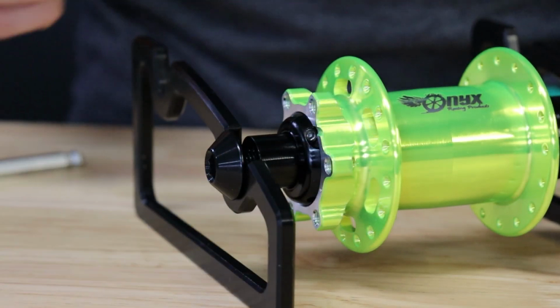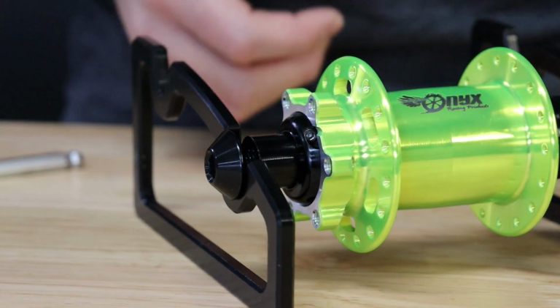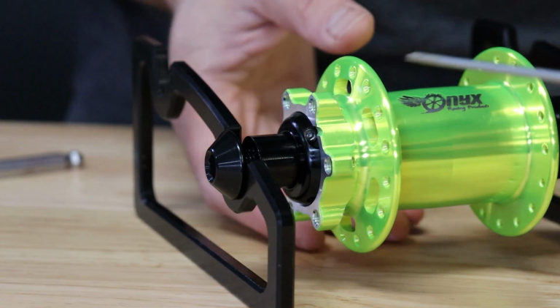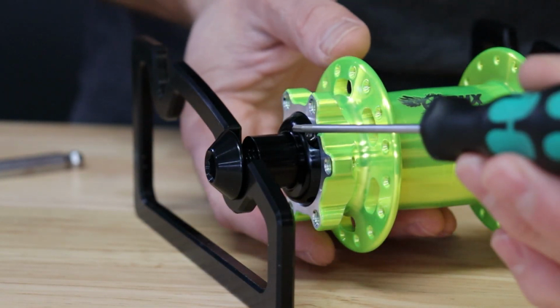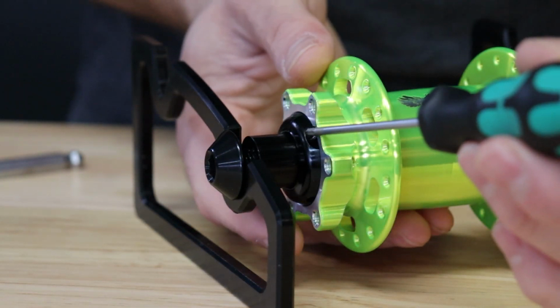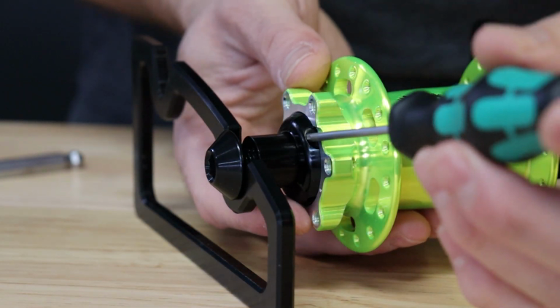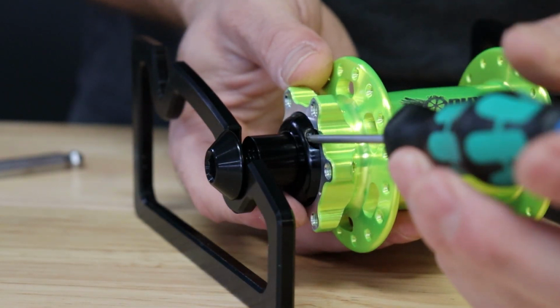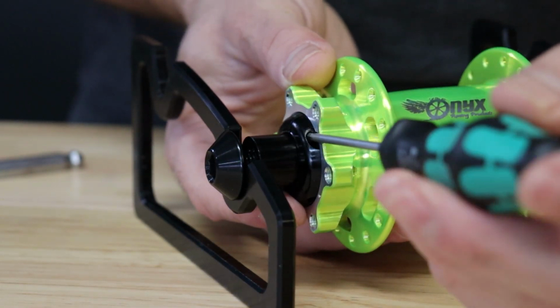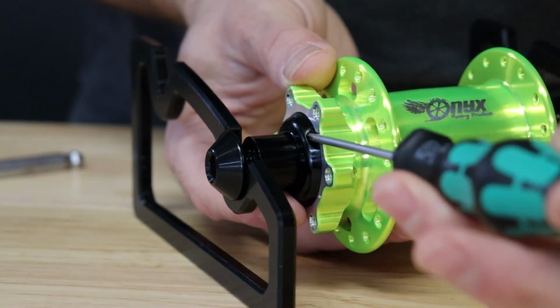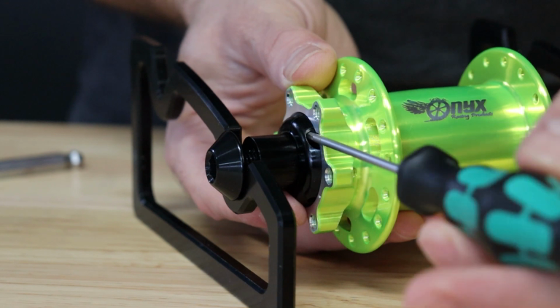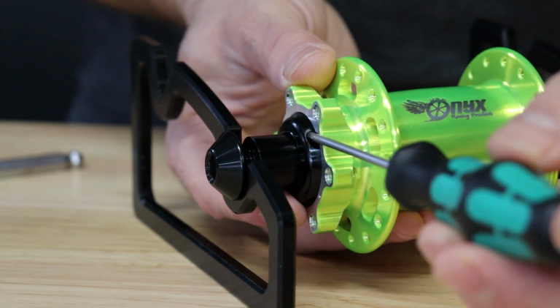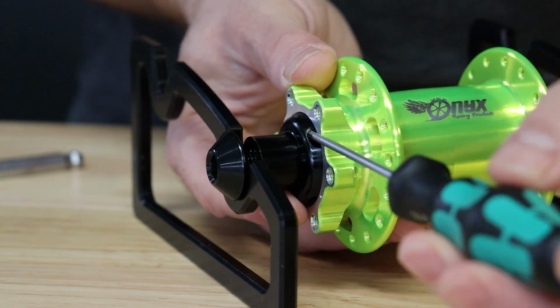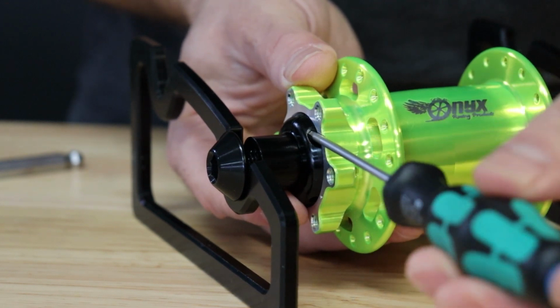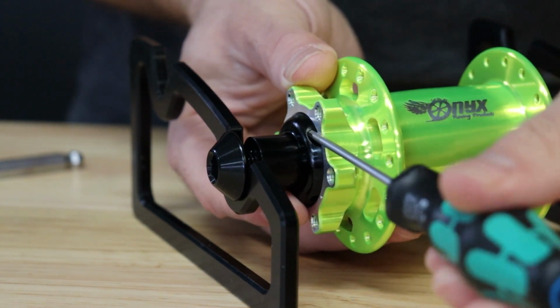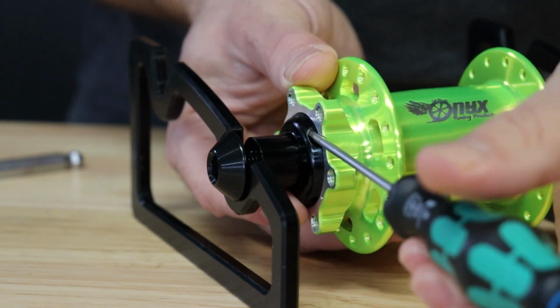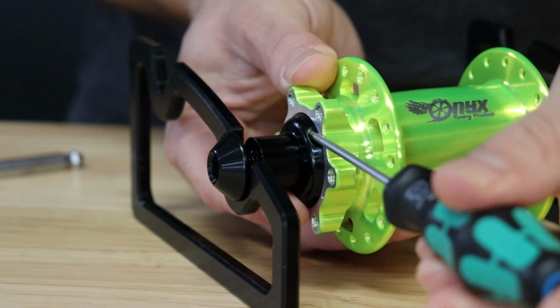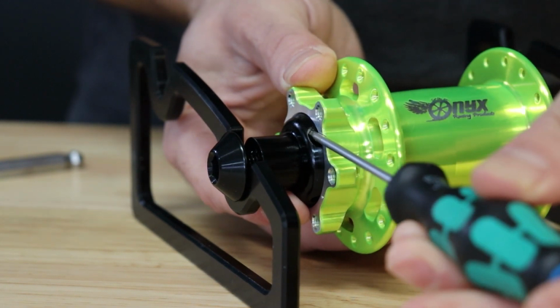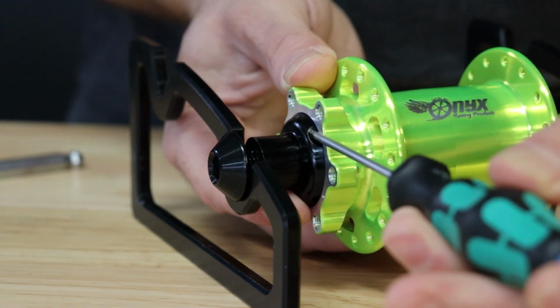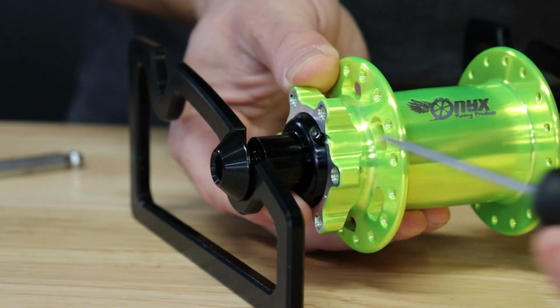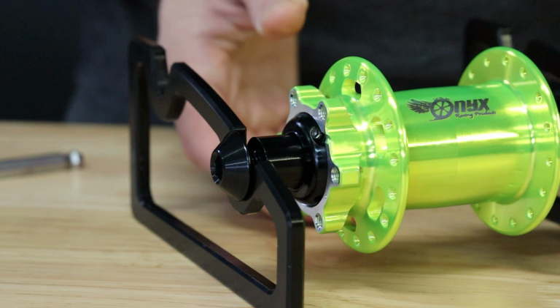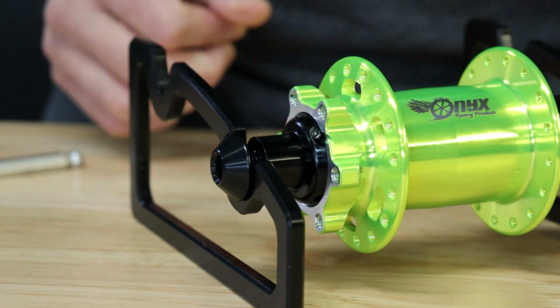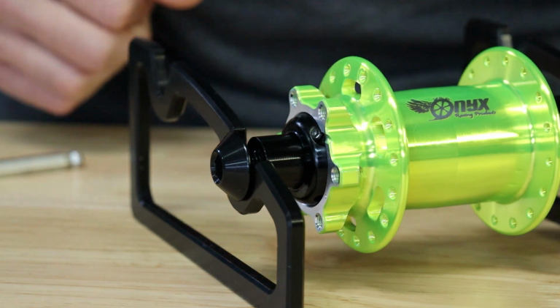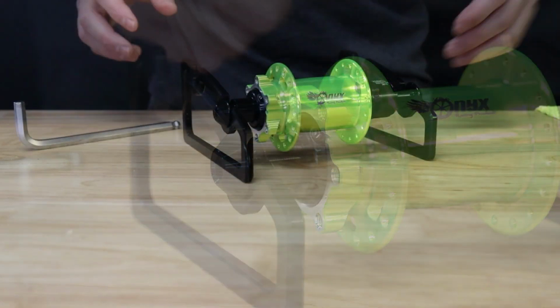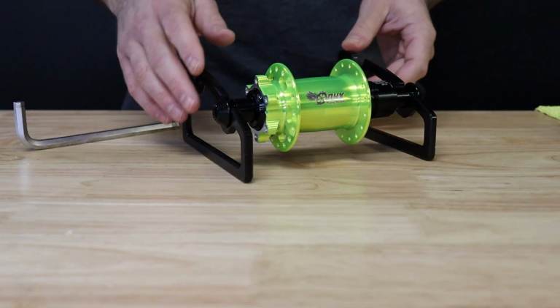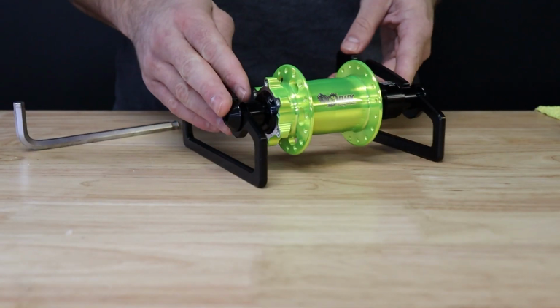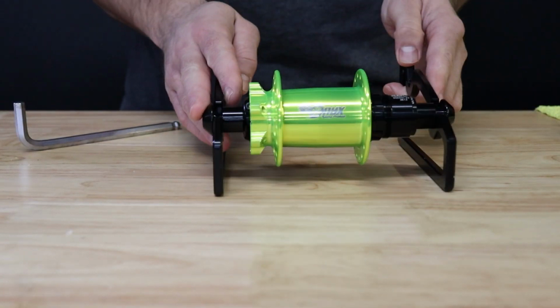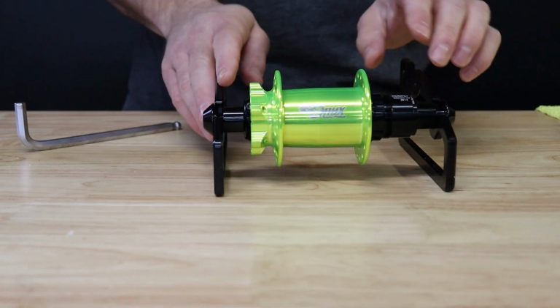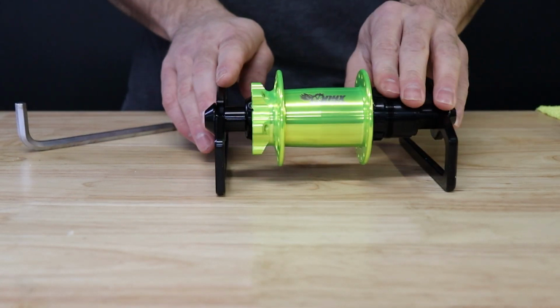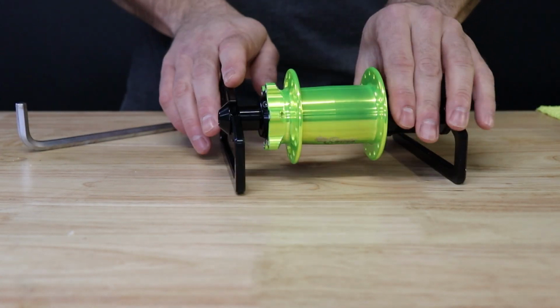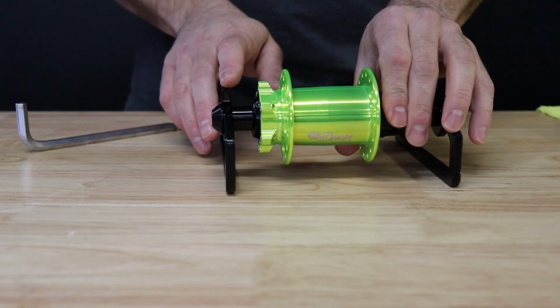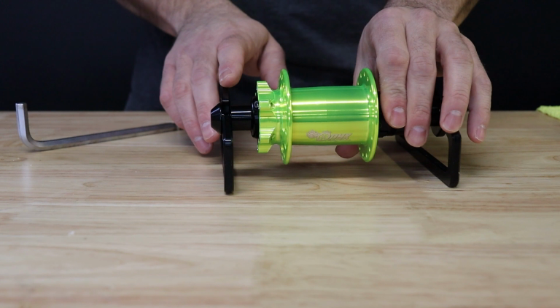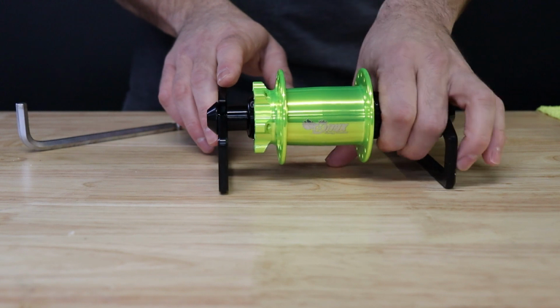Rotate the hub shell so that the locating notch on the six bolt flange aligns with the pinch bolt on your preload collar. Go ahead and tighten snugly with your 2.5mm hex key. You are now ready to install your cassette and rotor. Mount the hub back on your bike and get out on the trail.